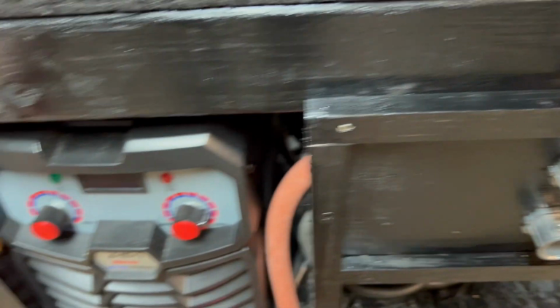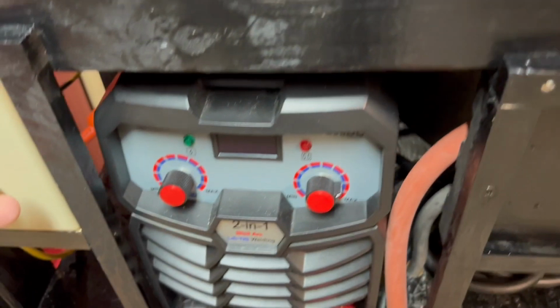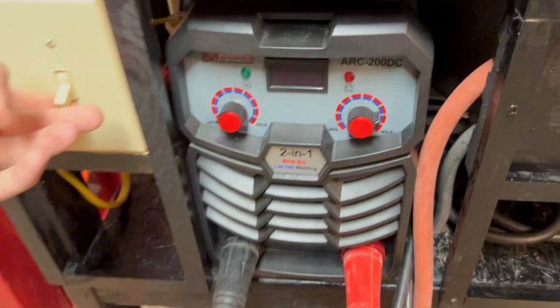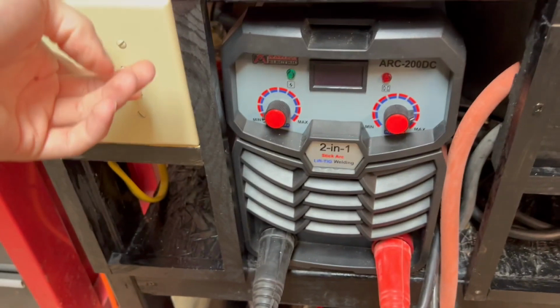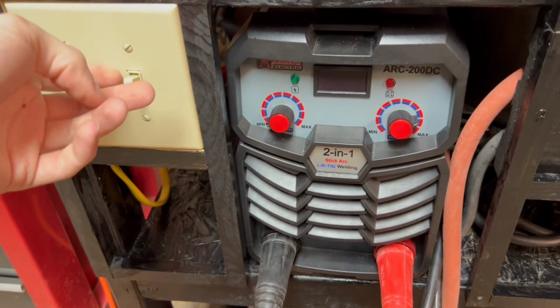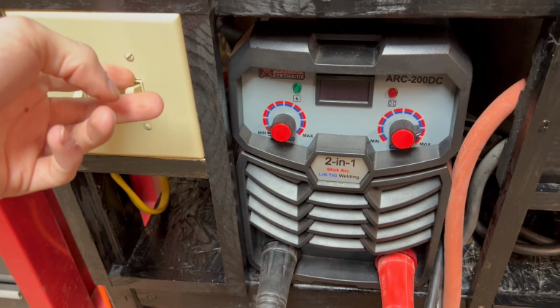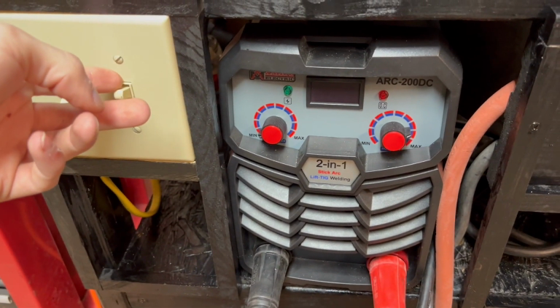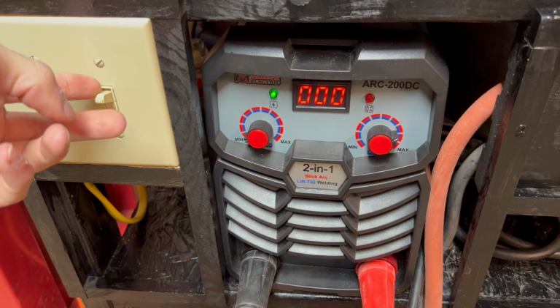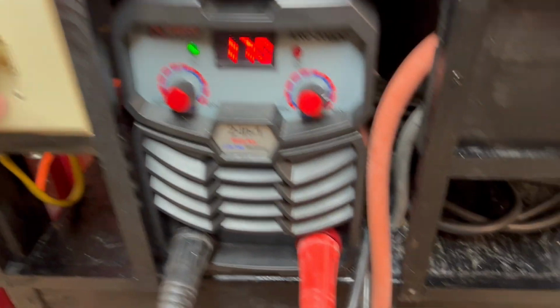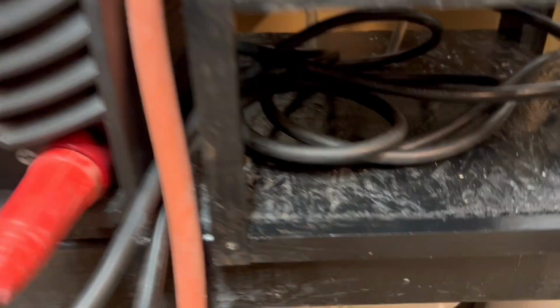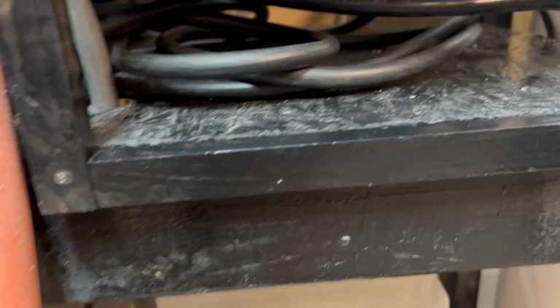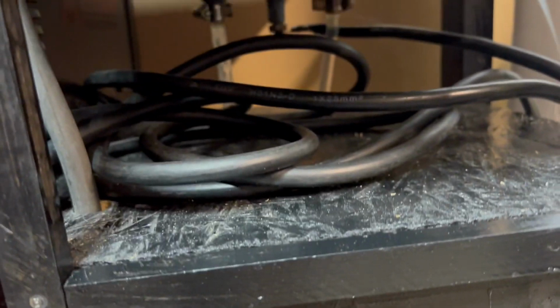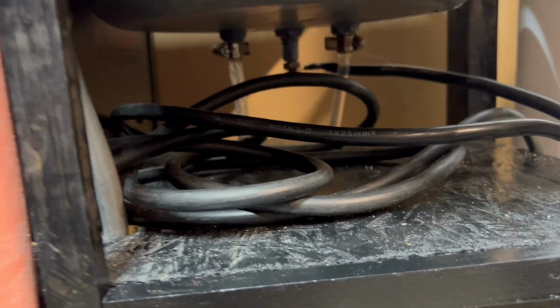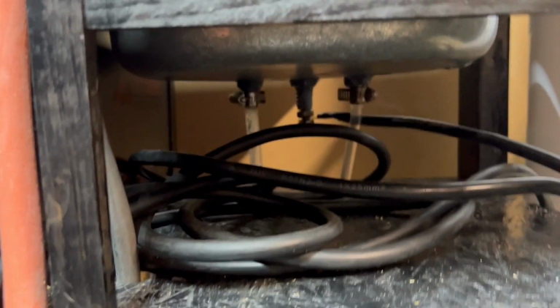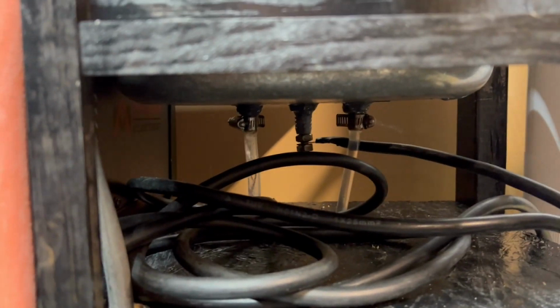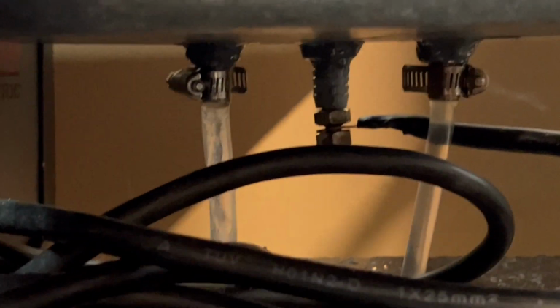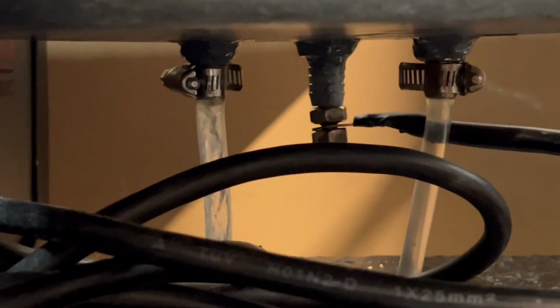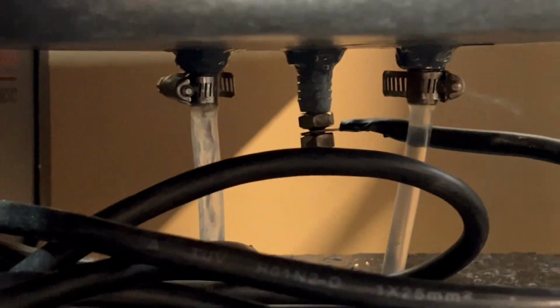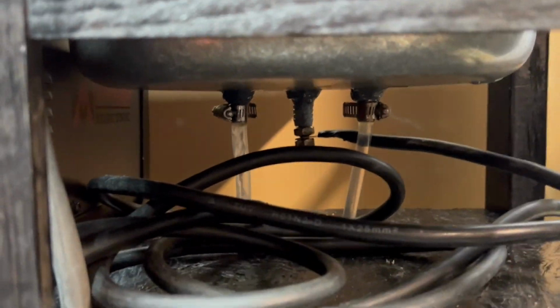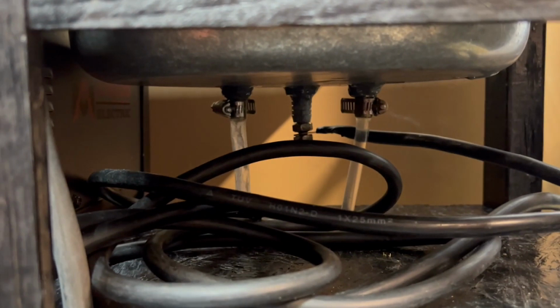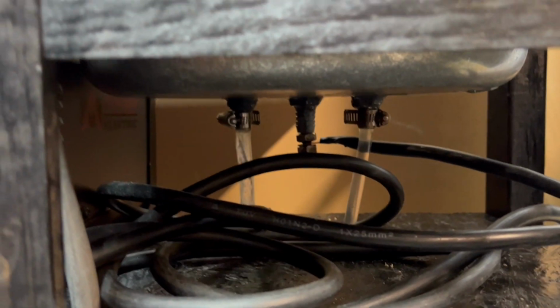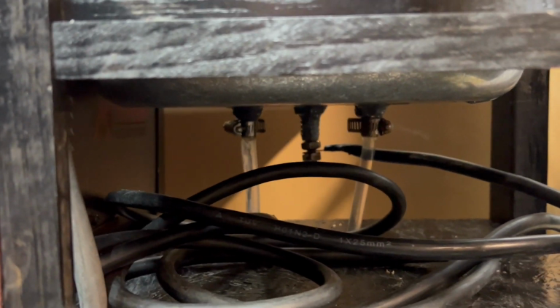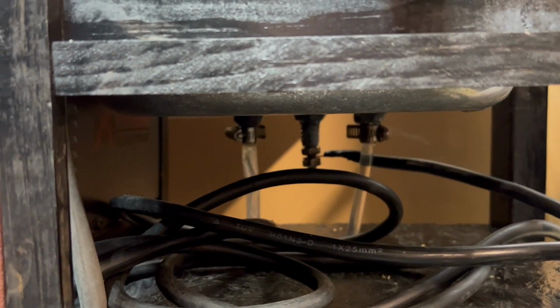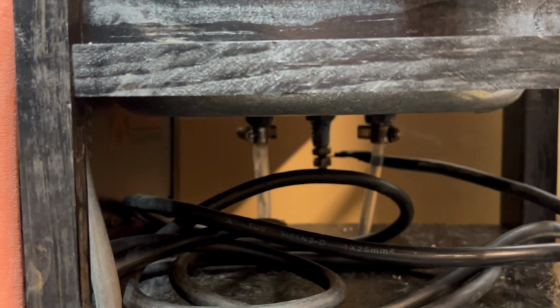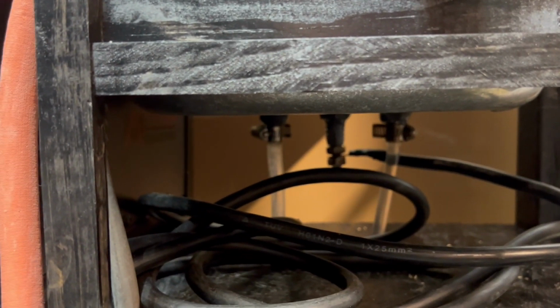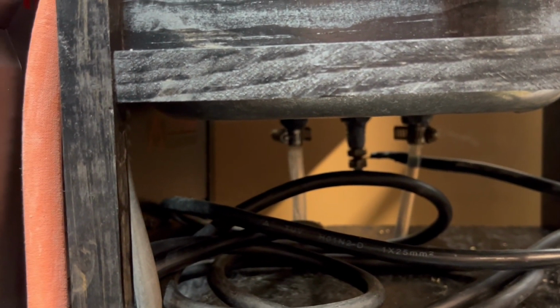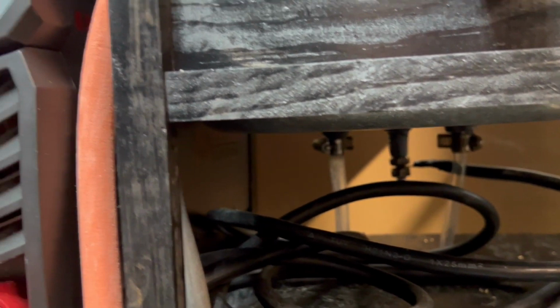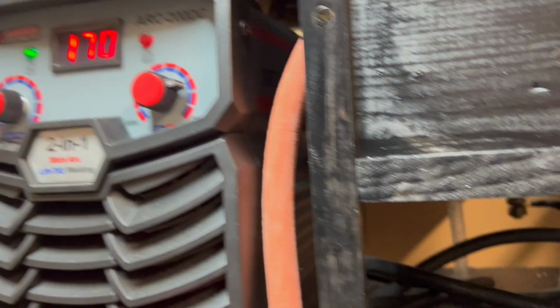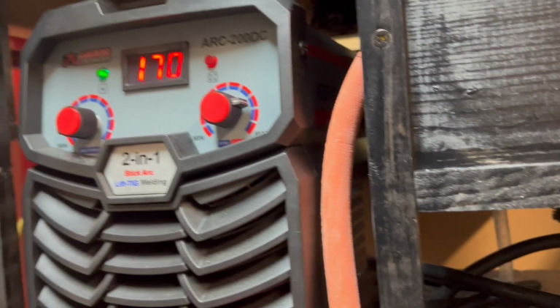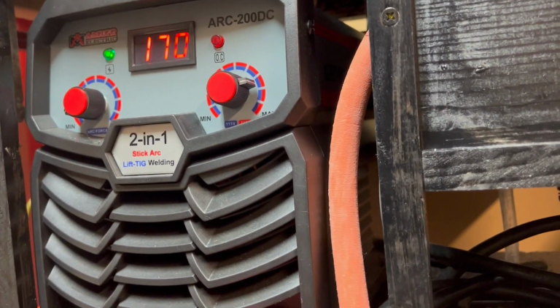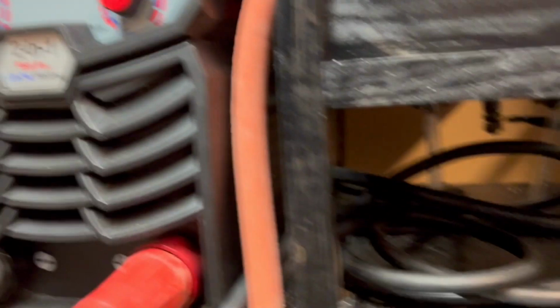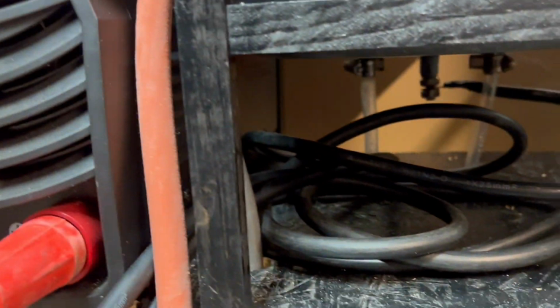Thanks for watching and I hope you enjoyed the video. Stay tuned for content to come and to see the final arc melter project. I have a lot of metal videos coming so I will put this arc melter to very good use. Thanks for watching again and see you later.